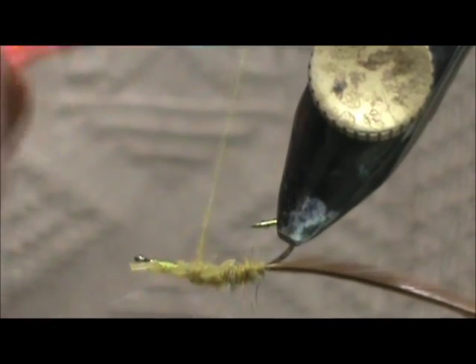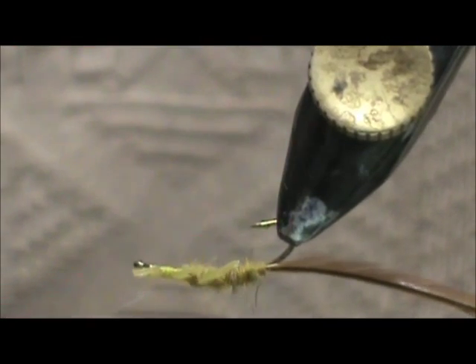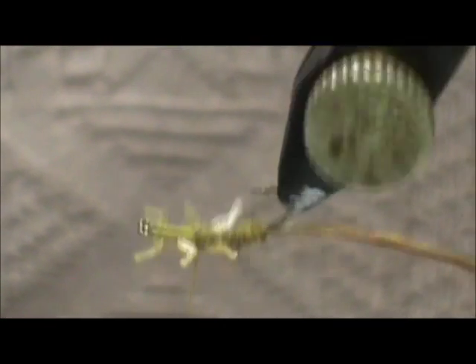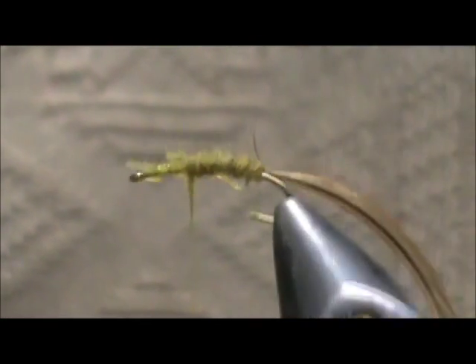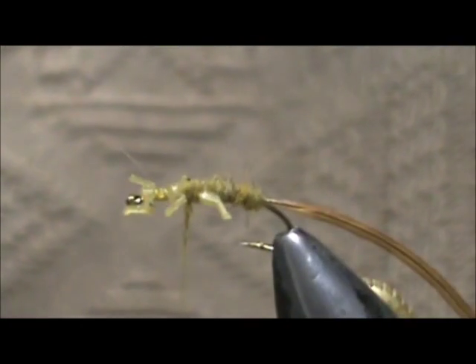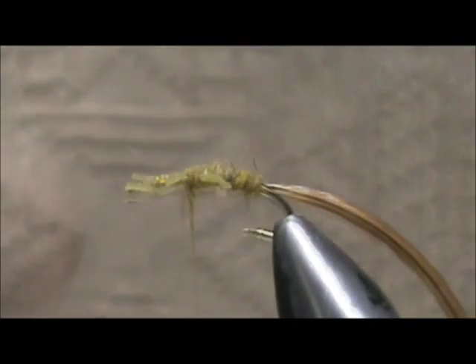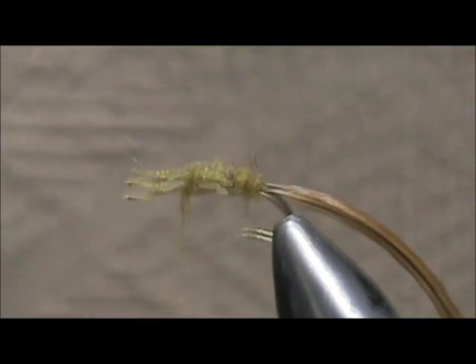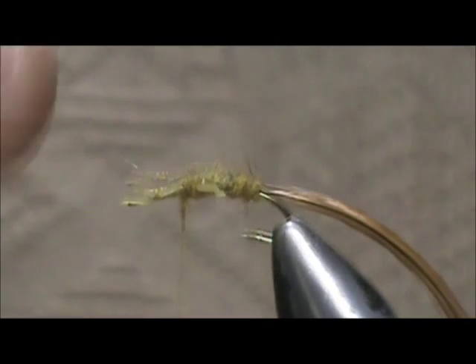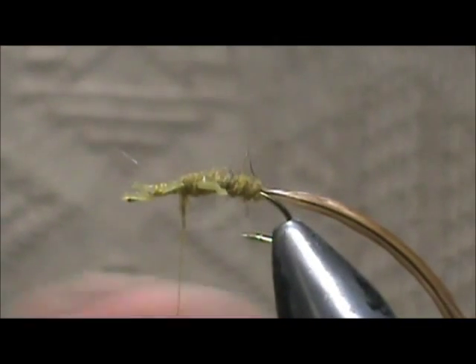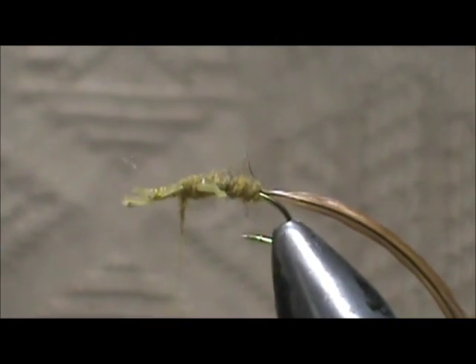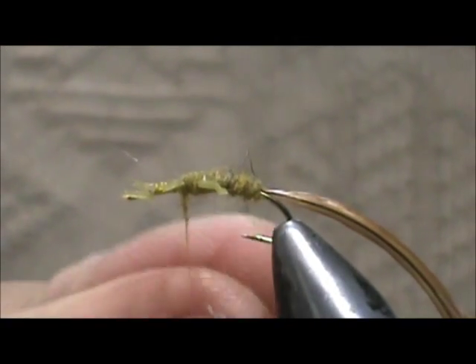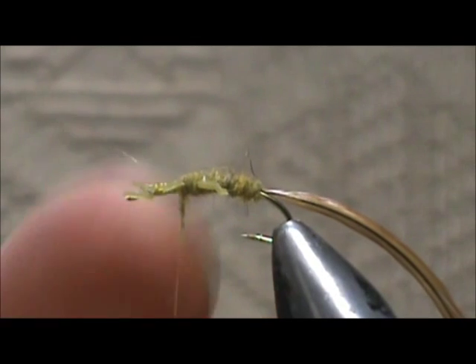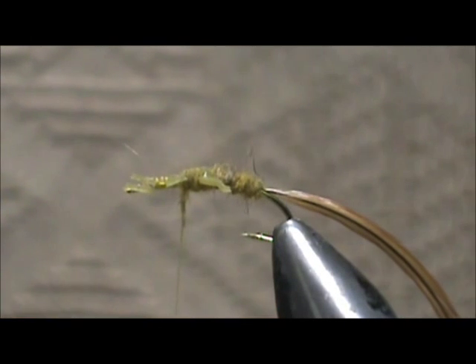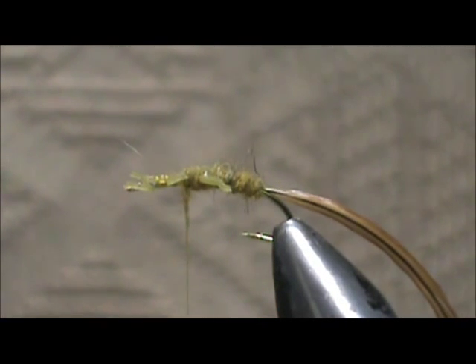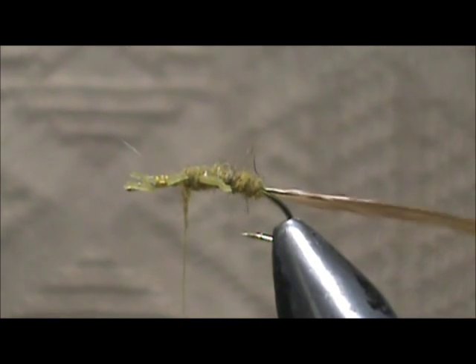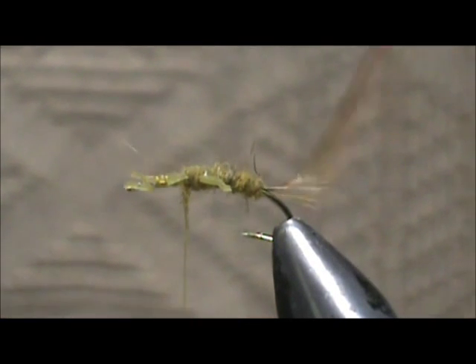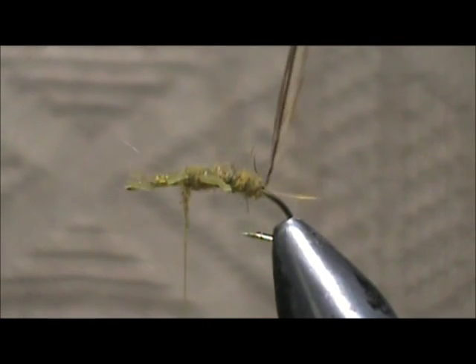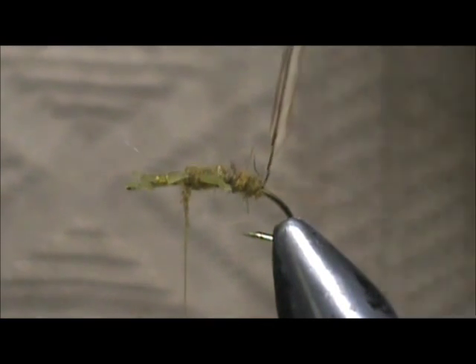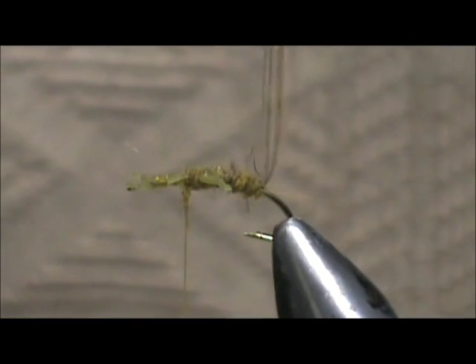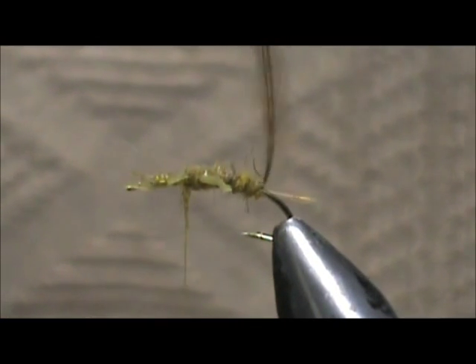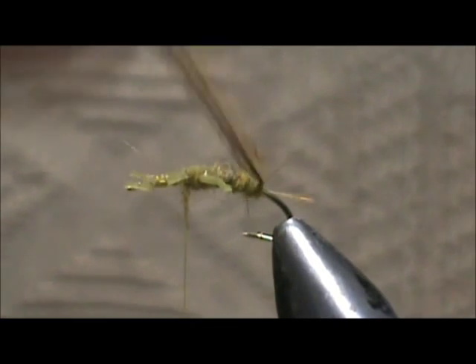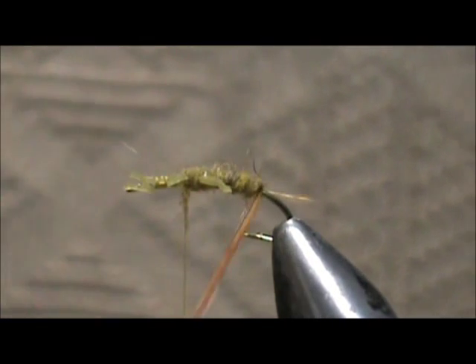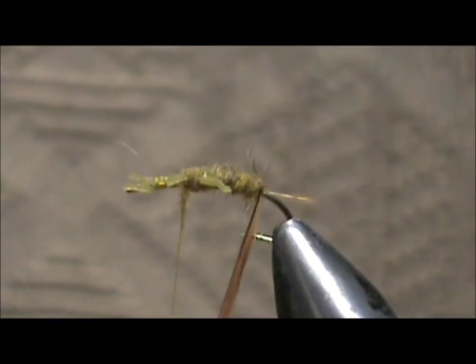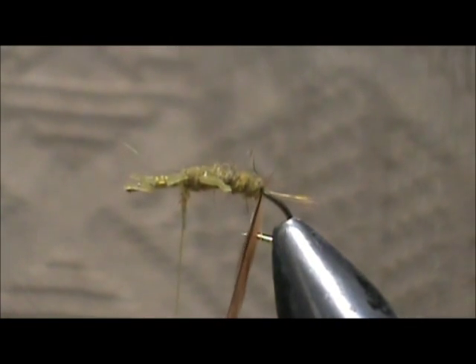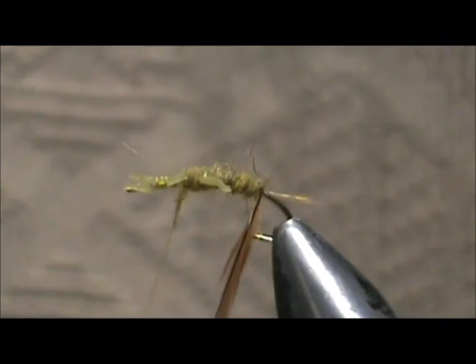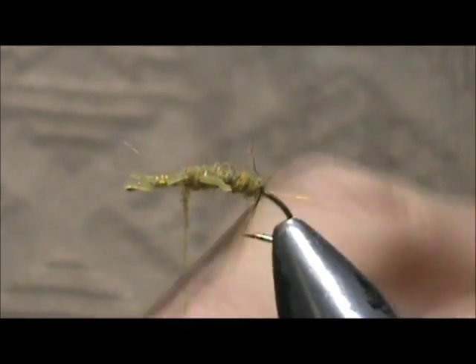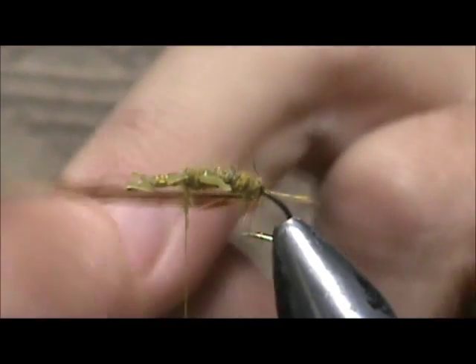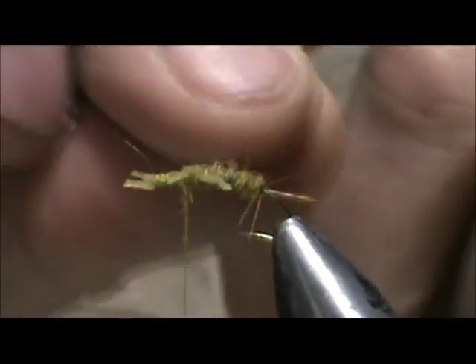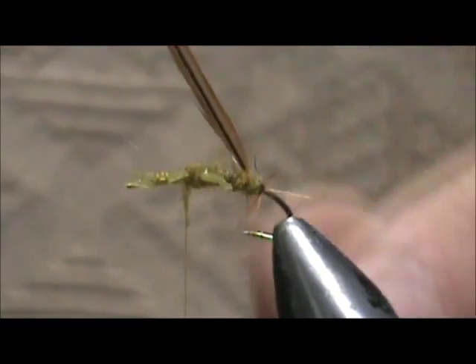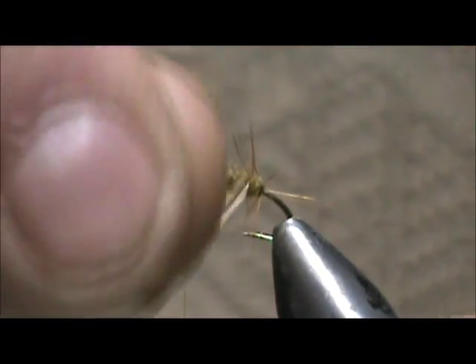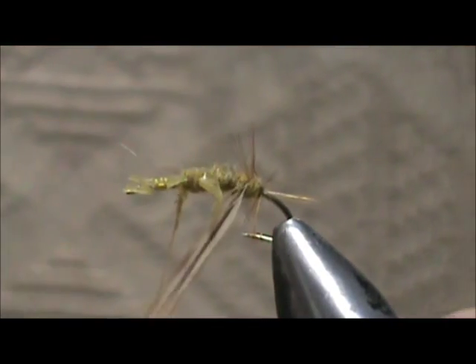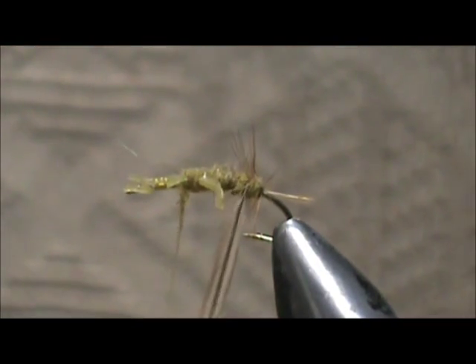It looks like I have to put a little bit more dubbing on there. Before I go ahead and wrap that dubbing I am going to take my rib and give it a couple of wraps right at the rear.